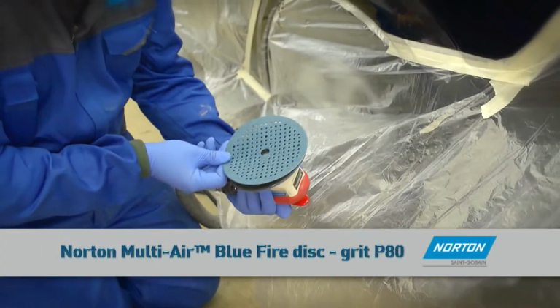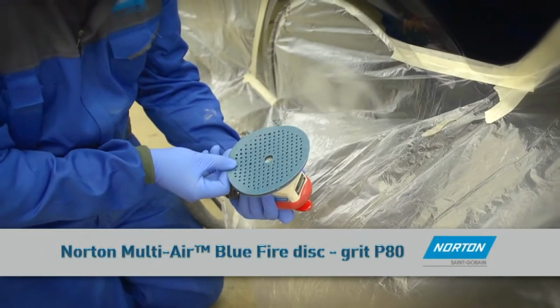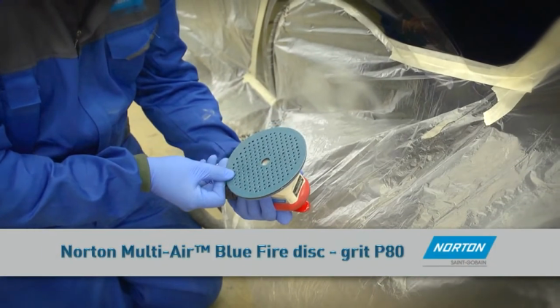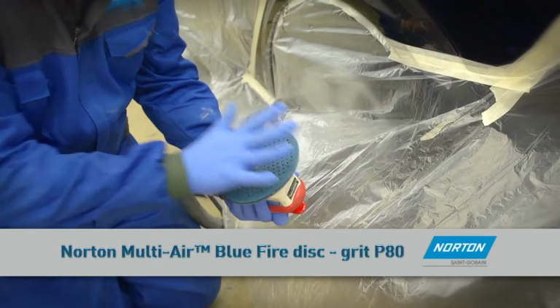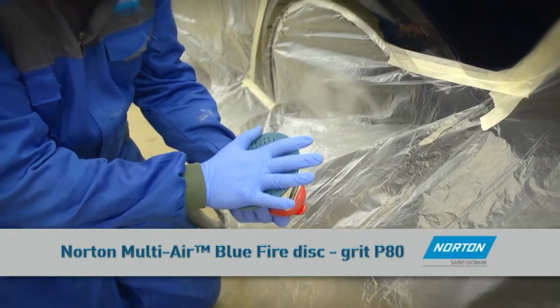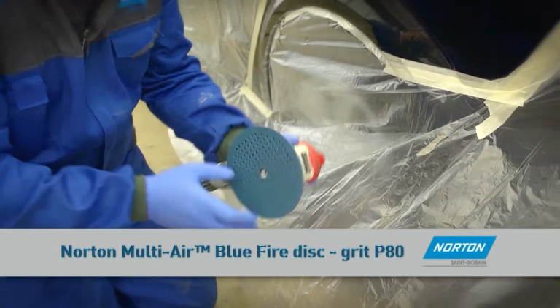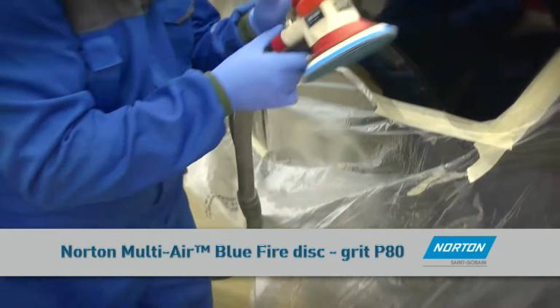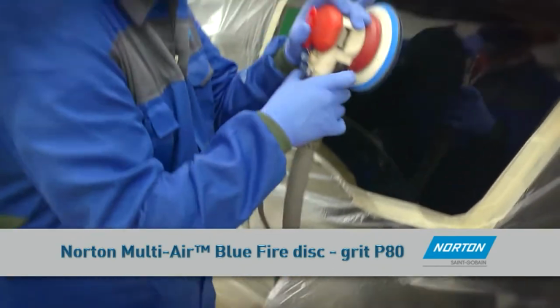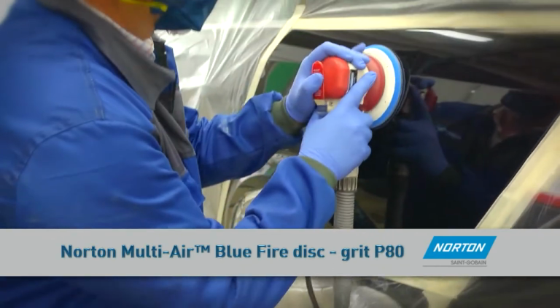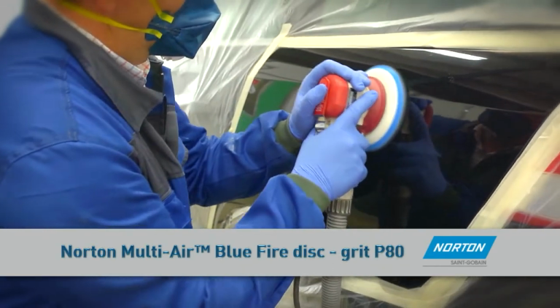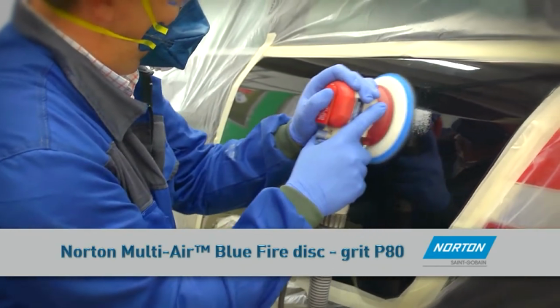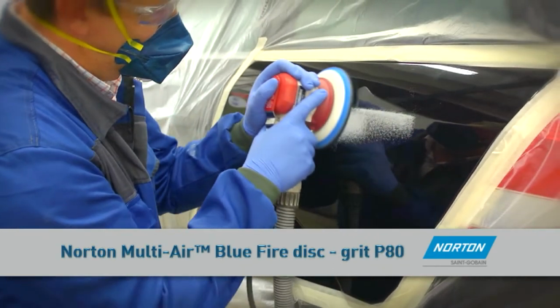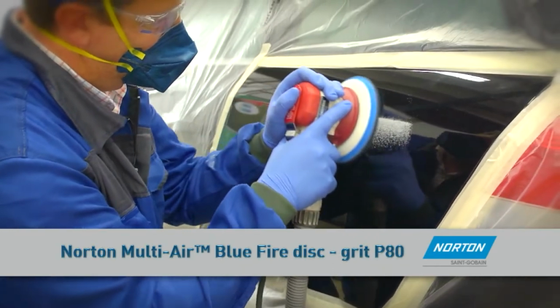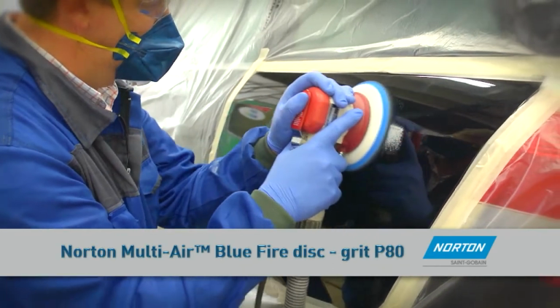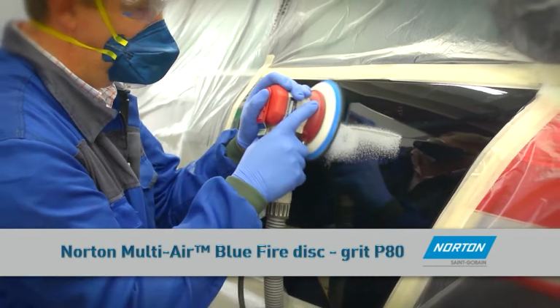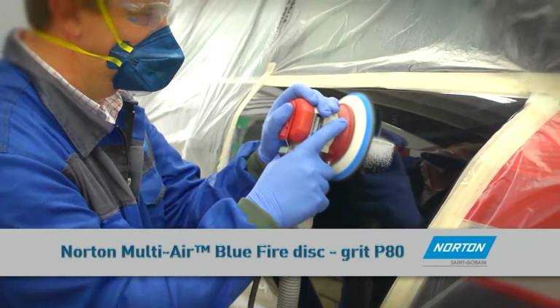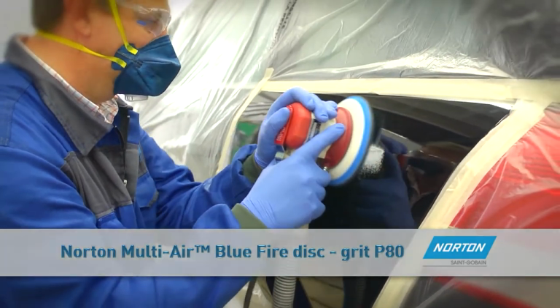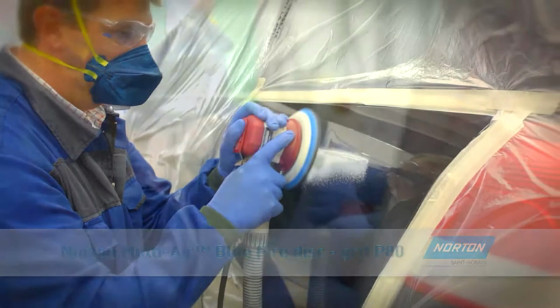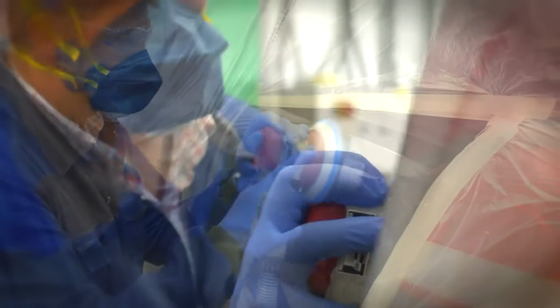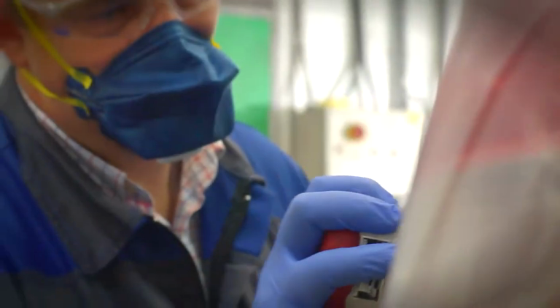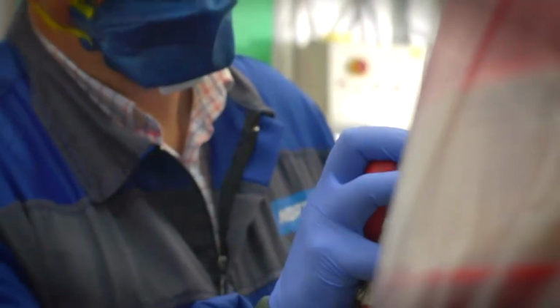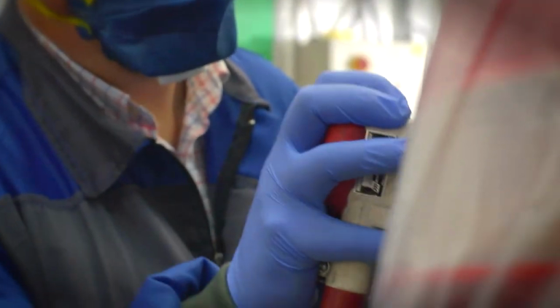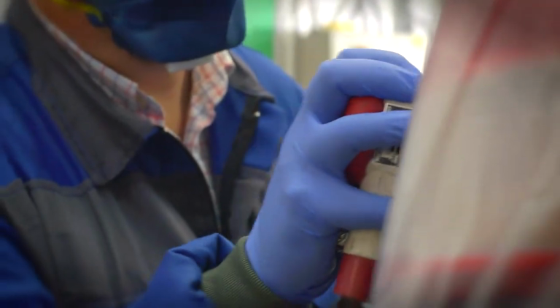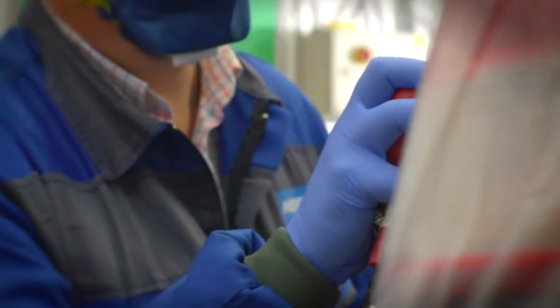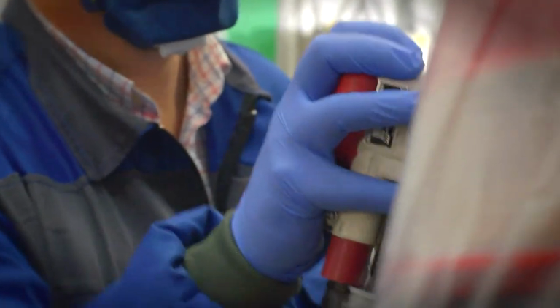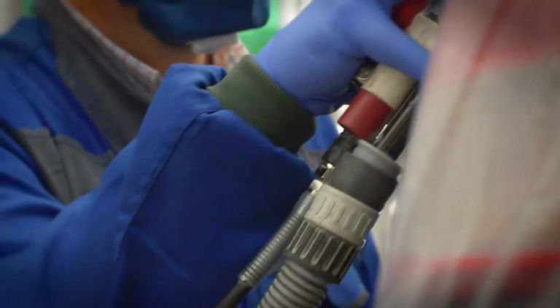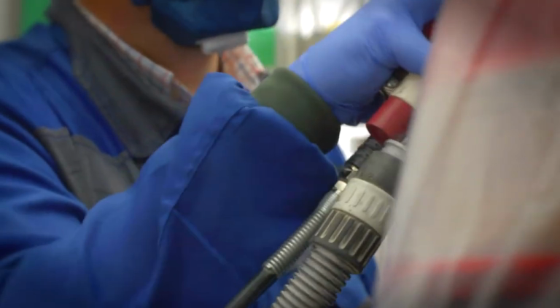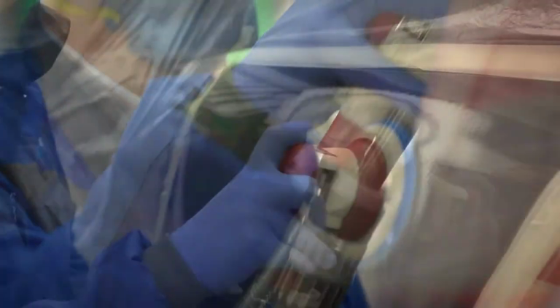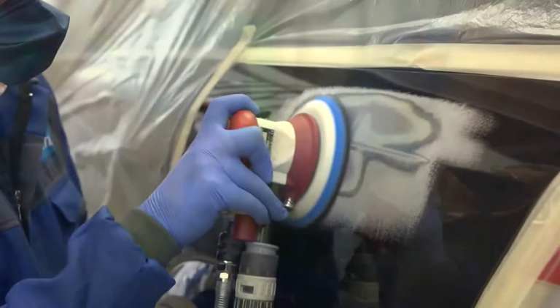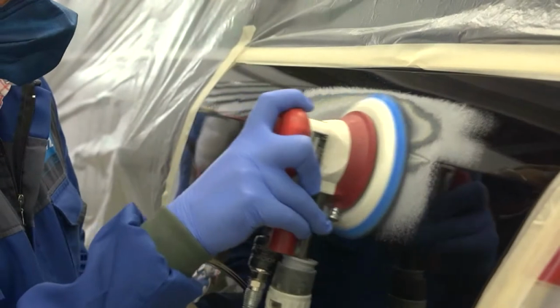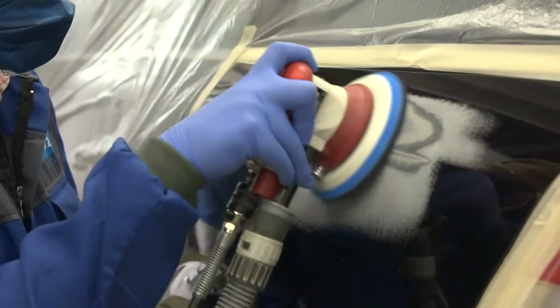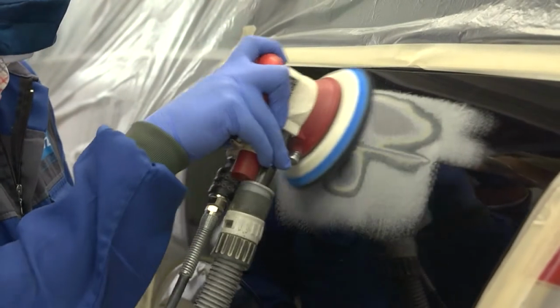Using a random orbital sander, sand the core scratches on the bare metal with the Norton Blue Fire P80 grit disc to uniform the panel surface. This will prevent primer sinking into scratches and help reduce pinholes.